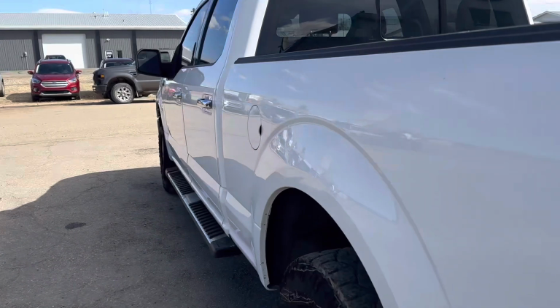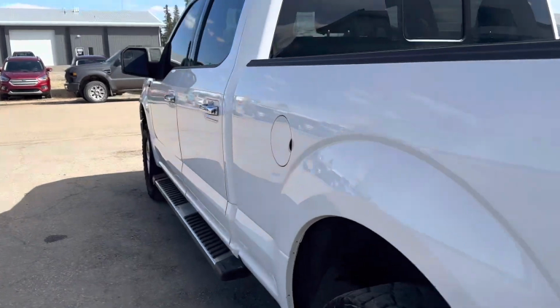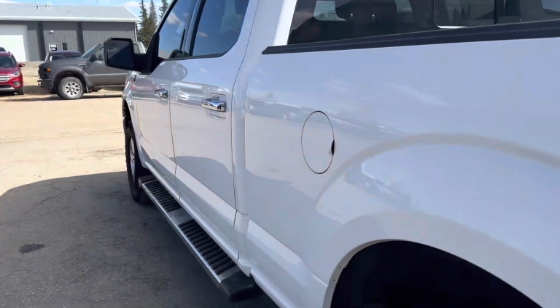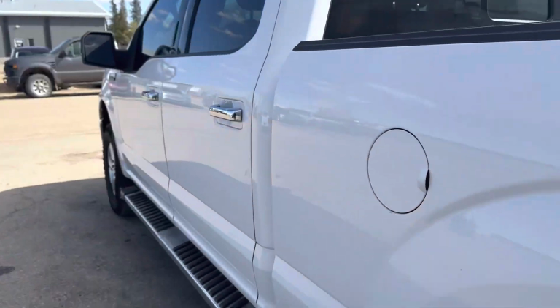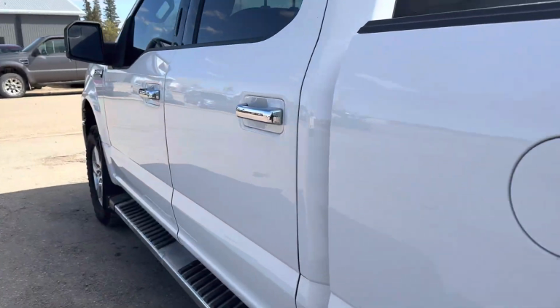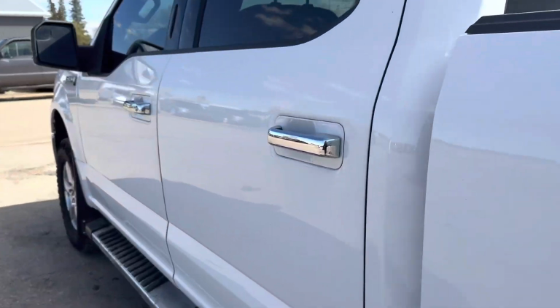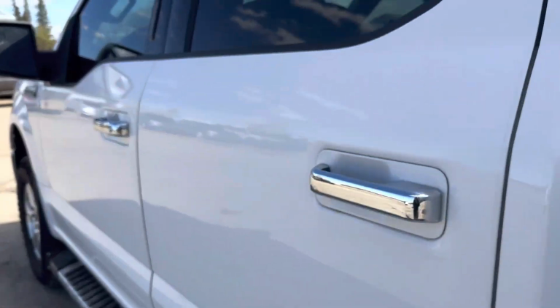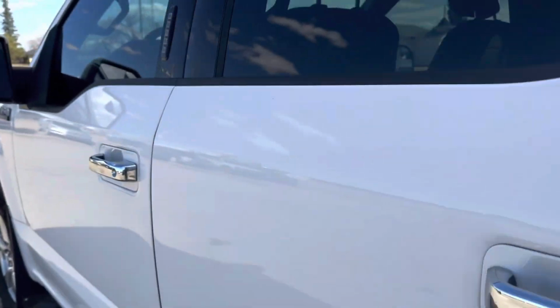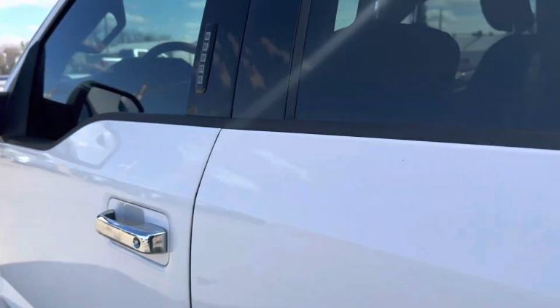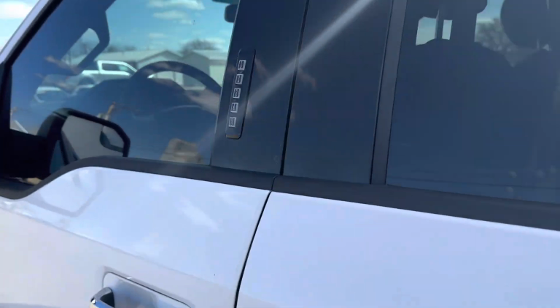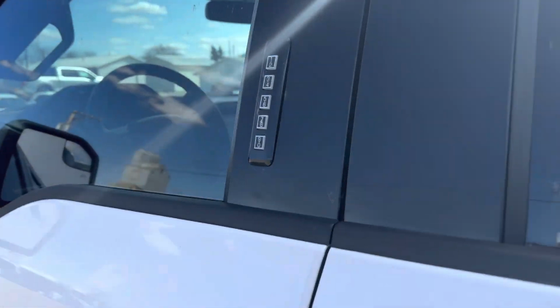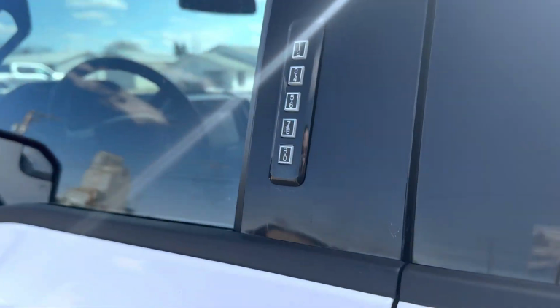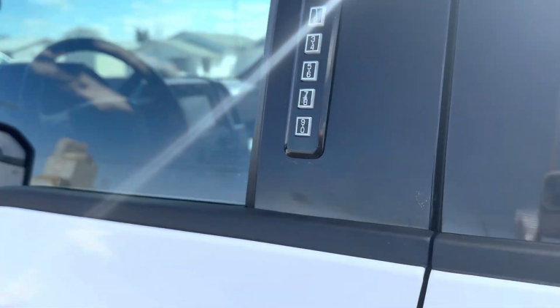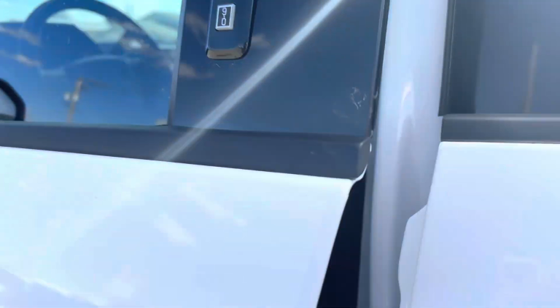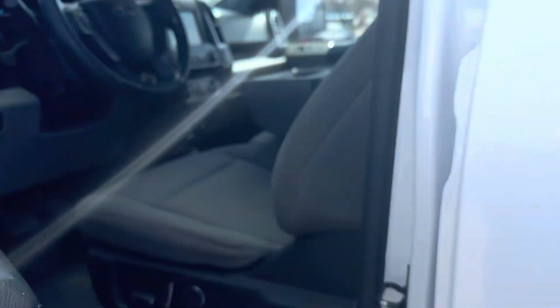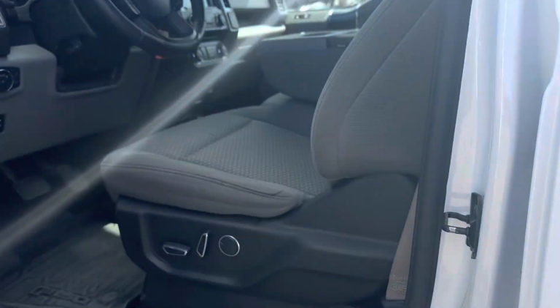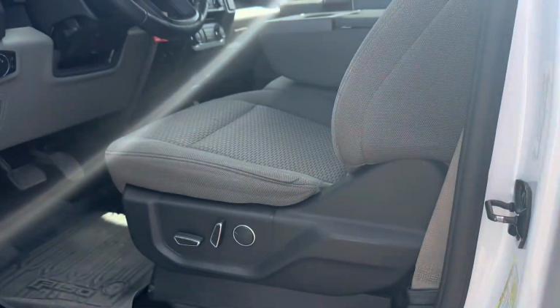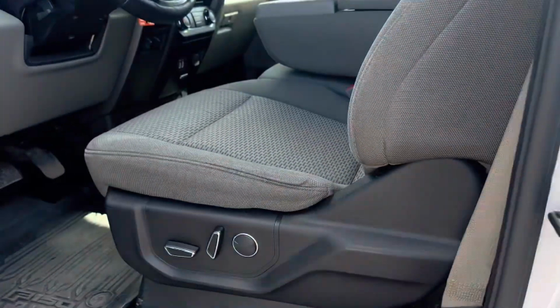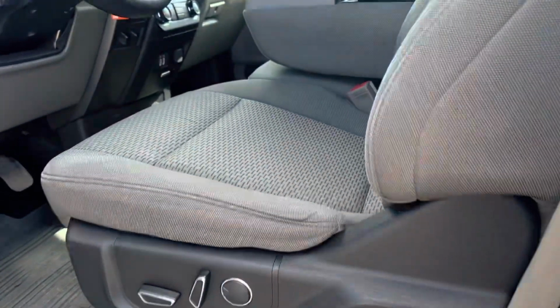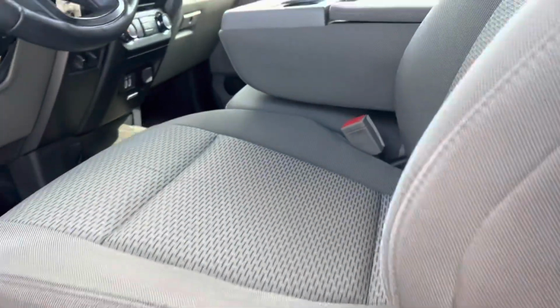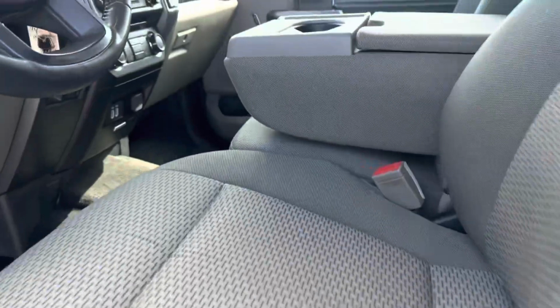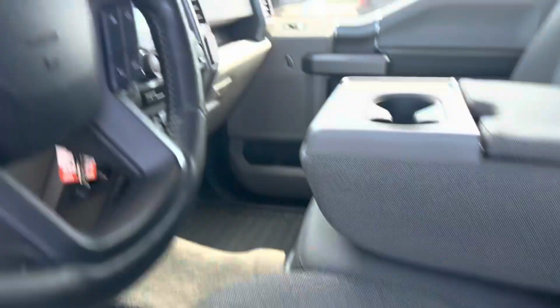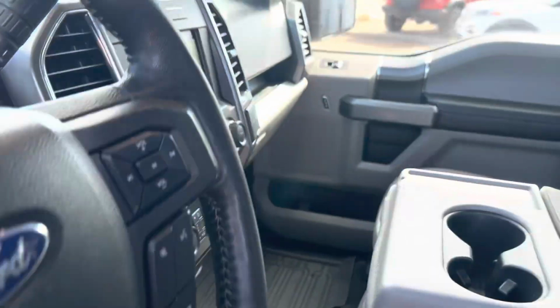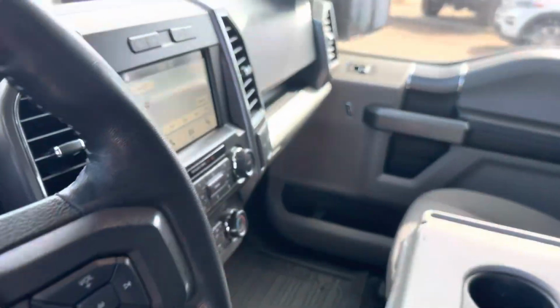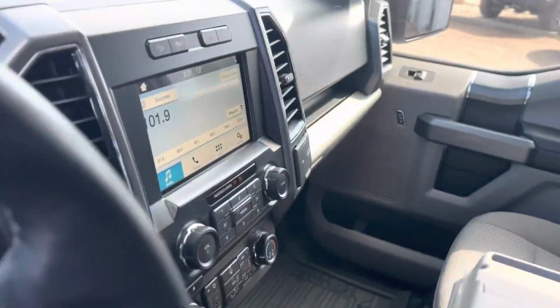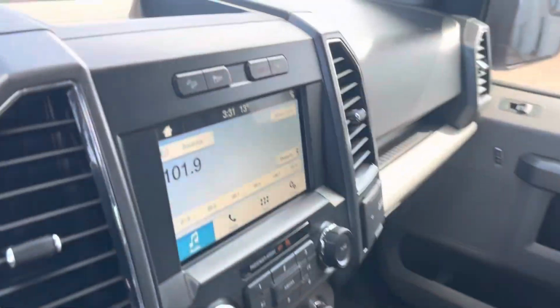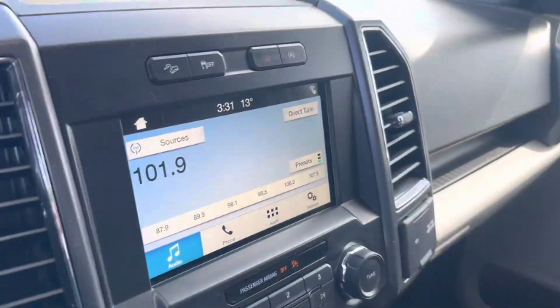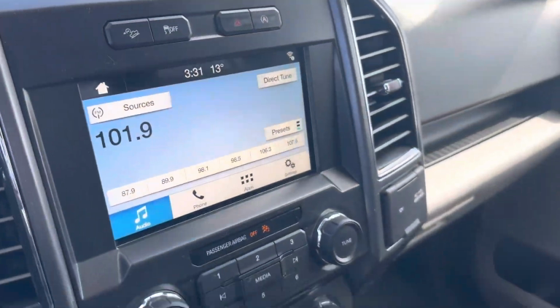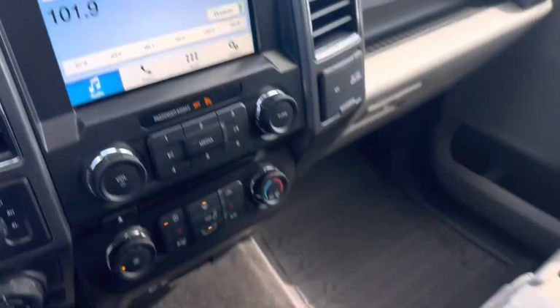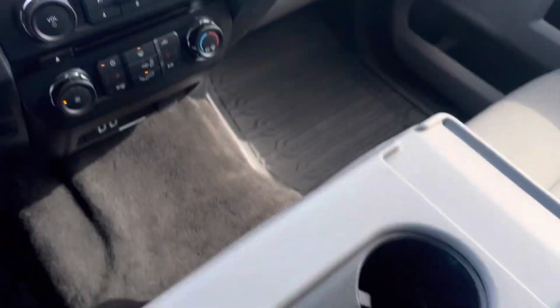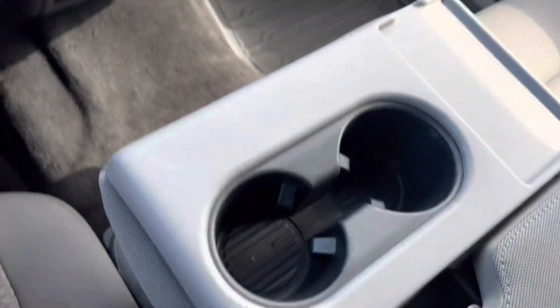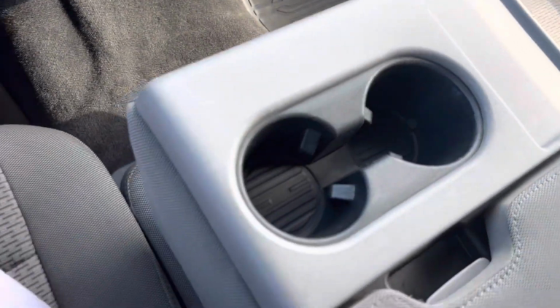Take you to the inside here. Key code to get in. Cloth power seats. This is a six passenger truck.